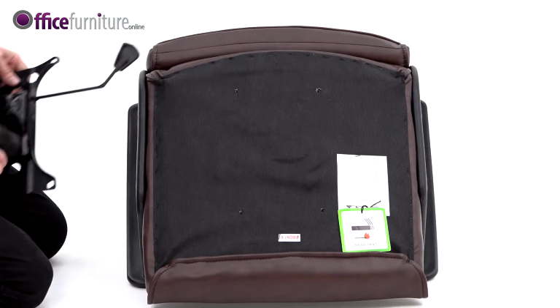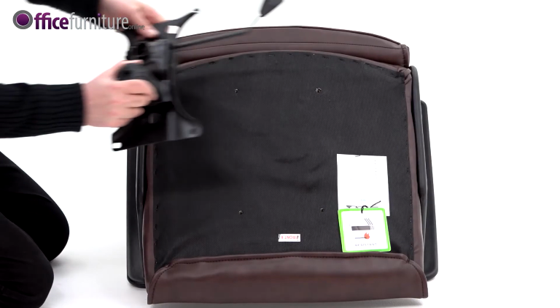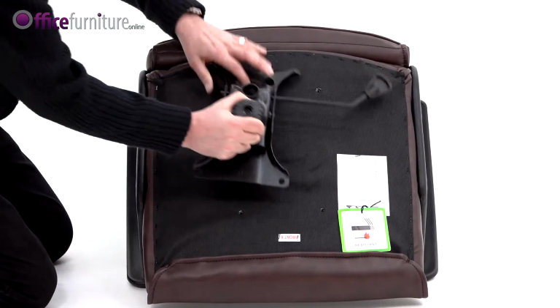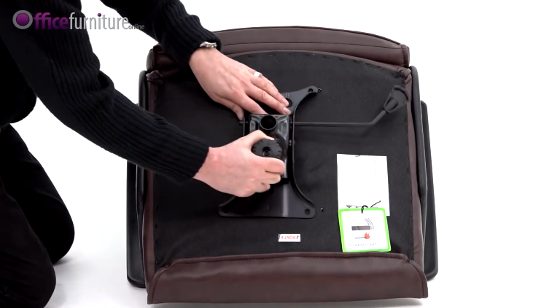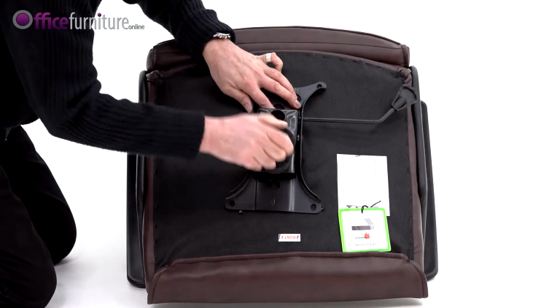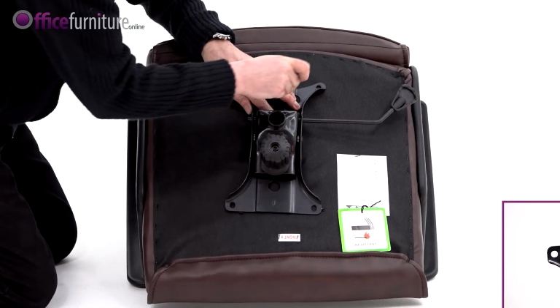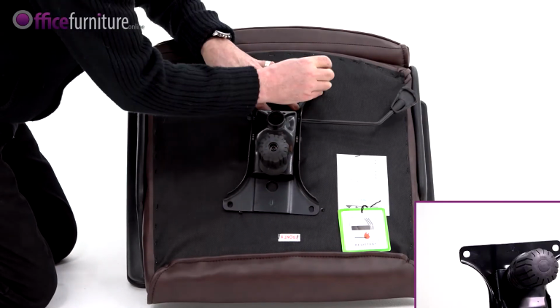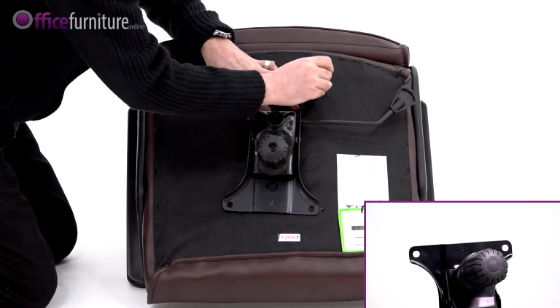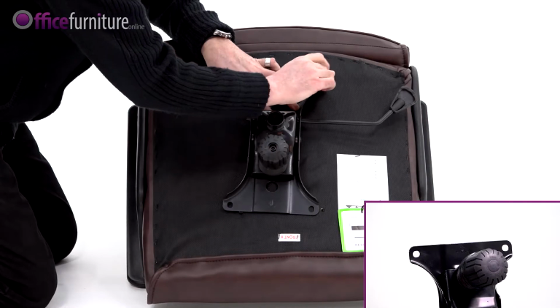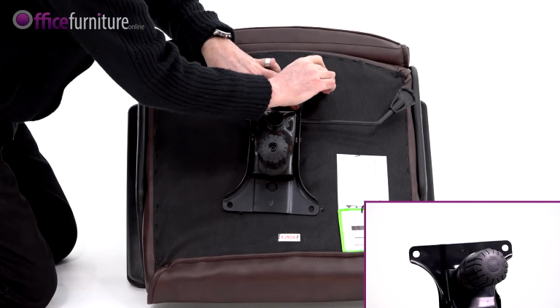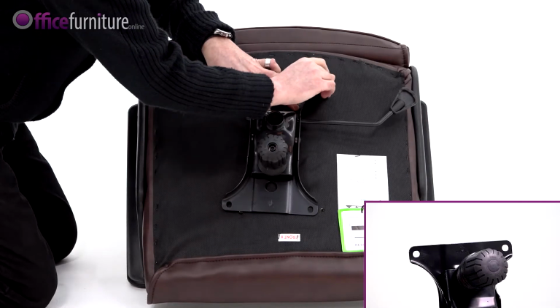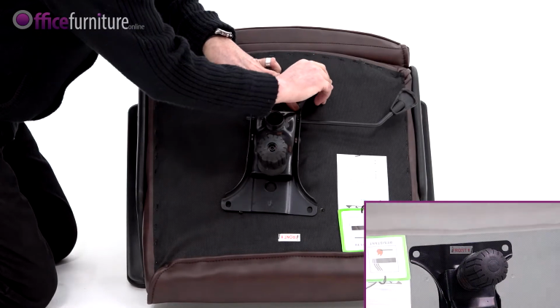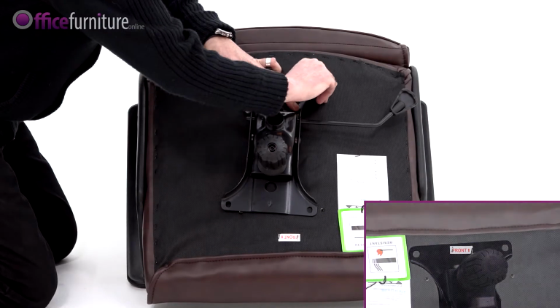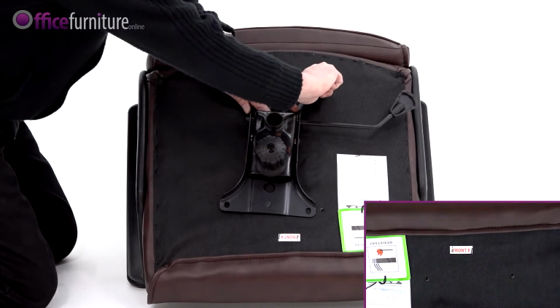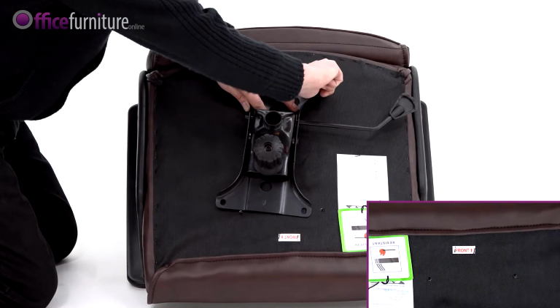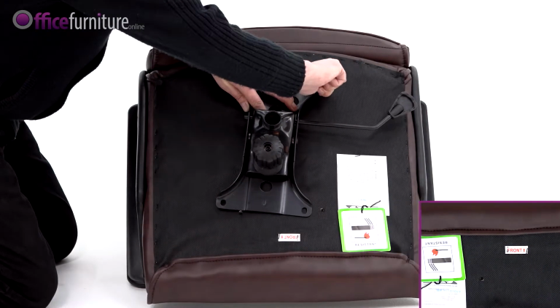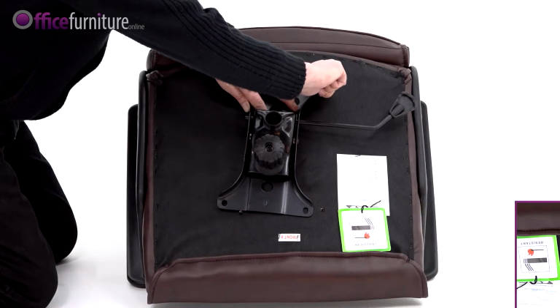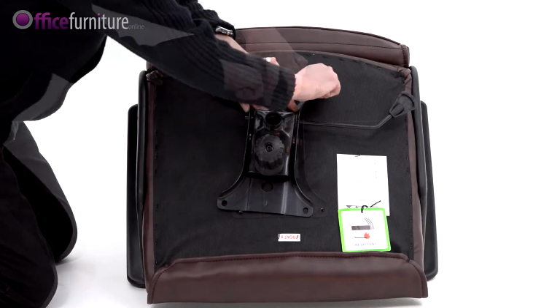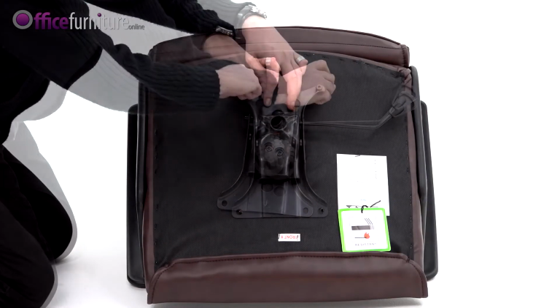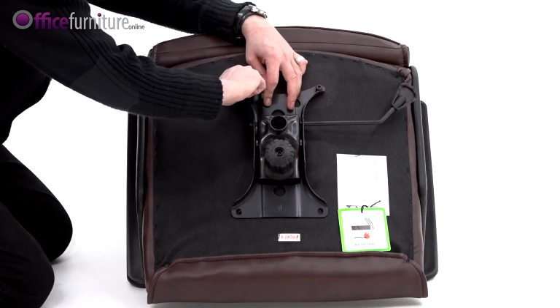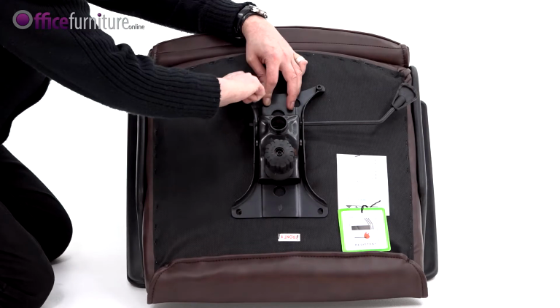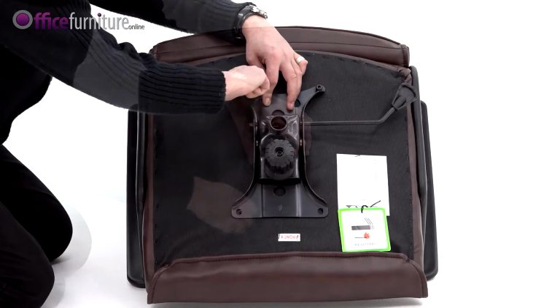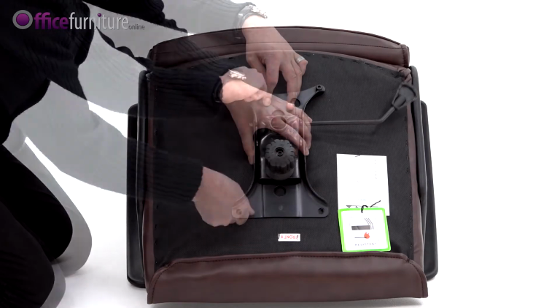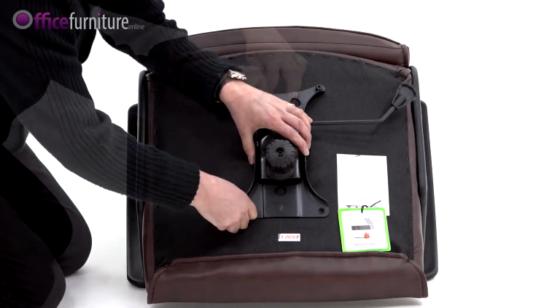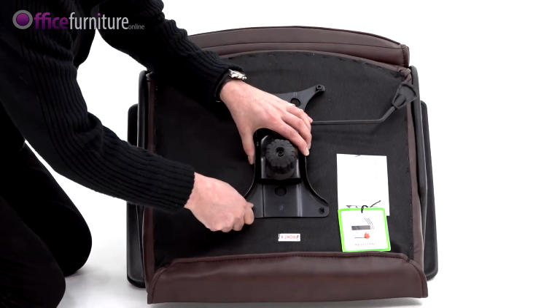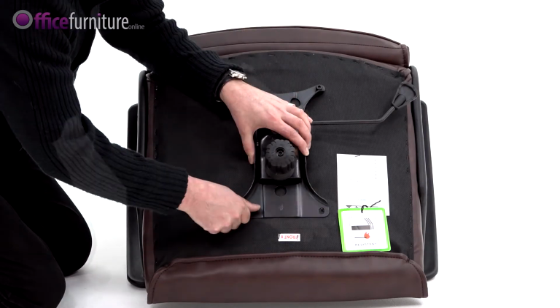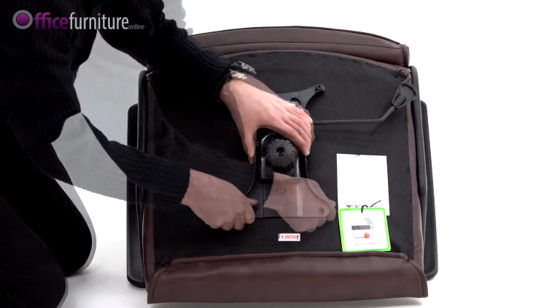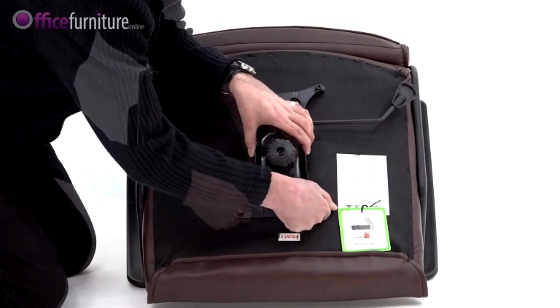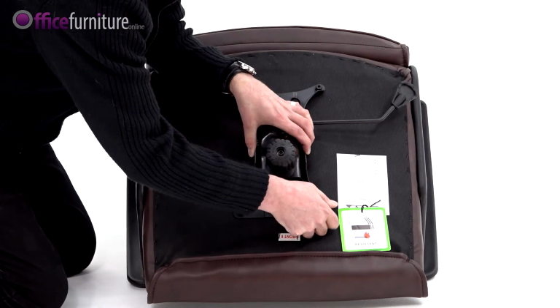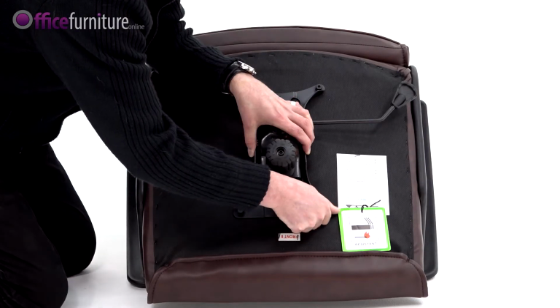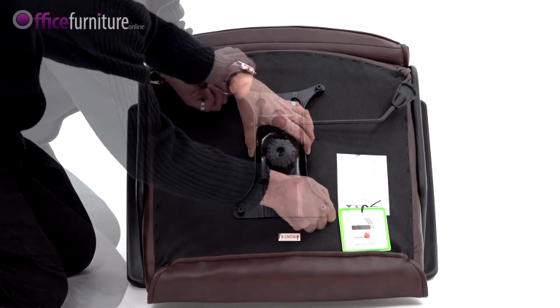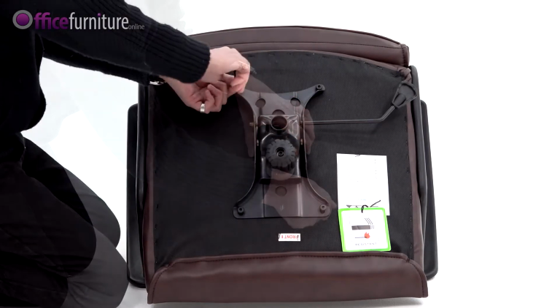Attach the mechanism to the seat base, making sure the arrow on the mechanism is pointing to the front of the seat, and secure using the 4 larger bolts. Do not fully tighten these bolts until they're all inserted.